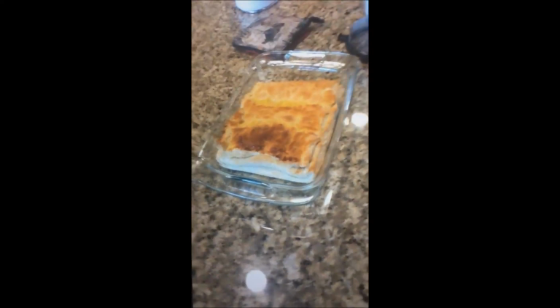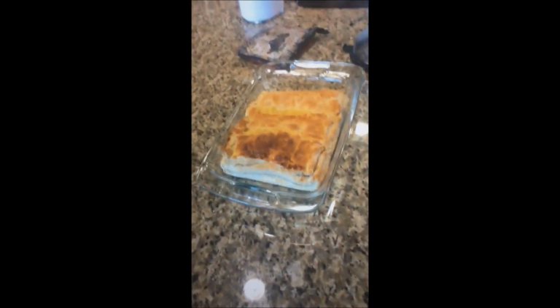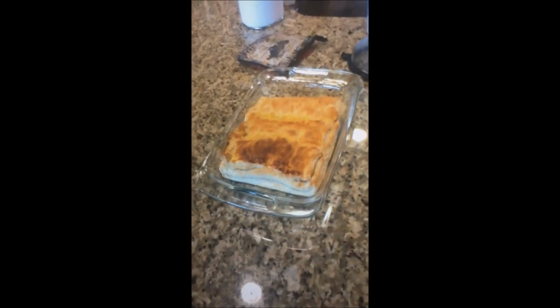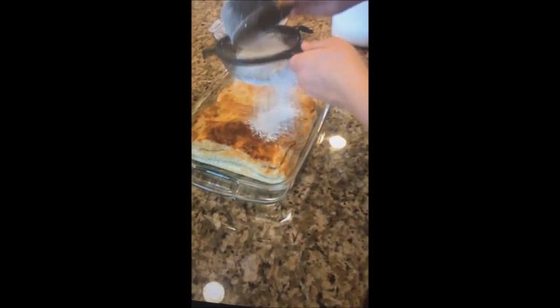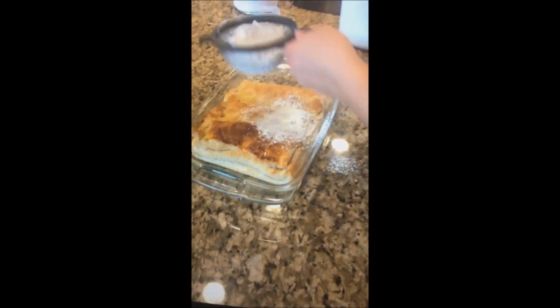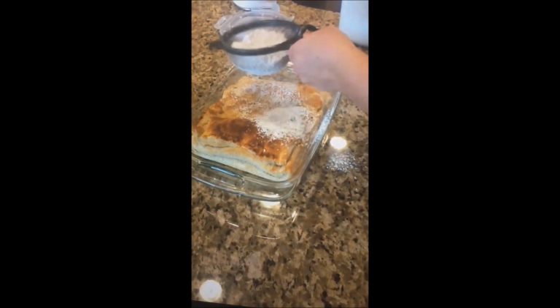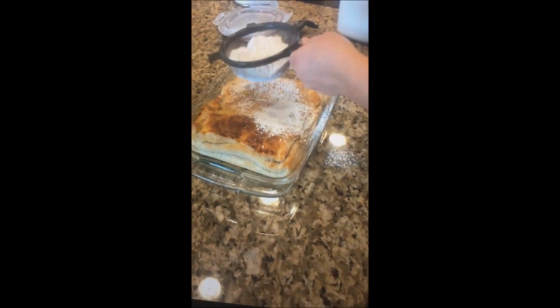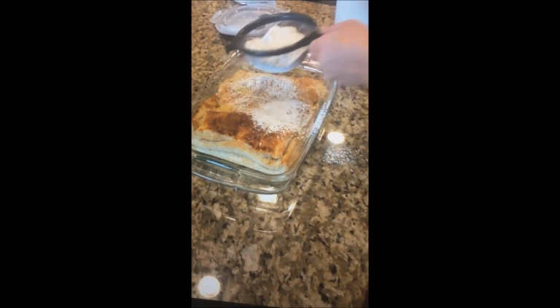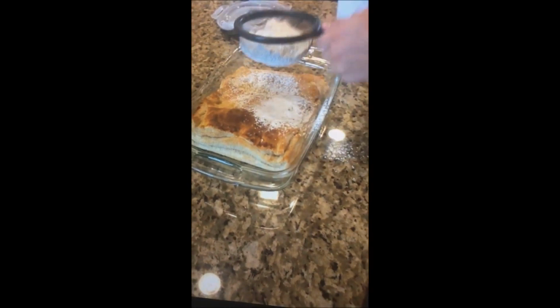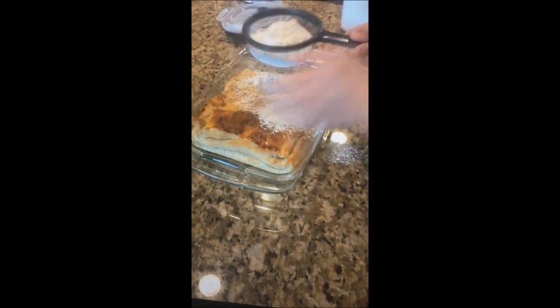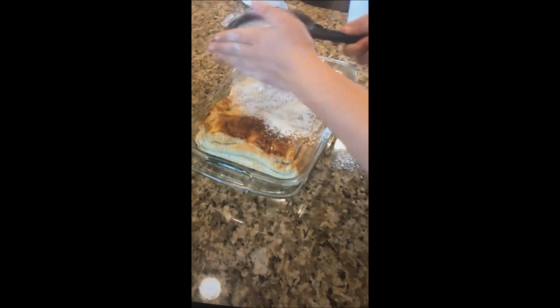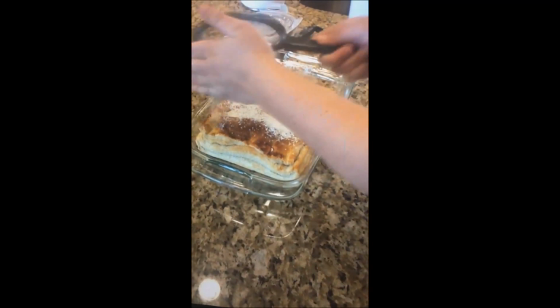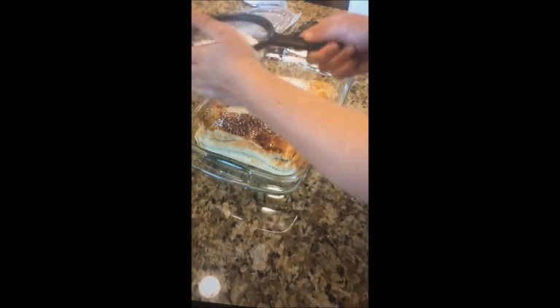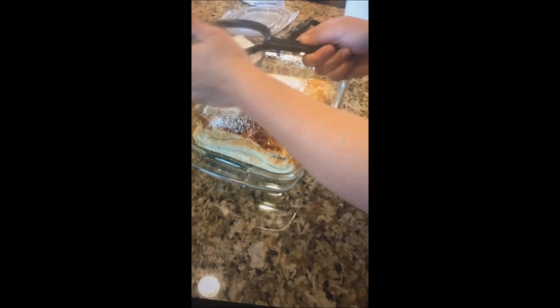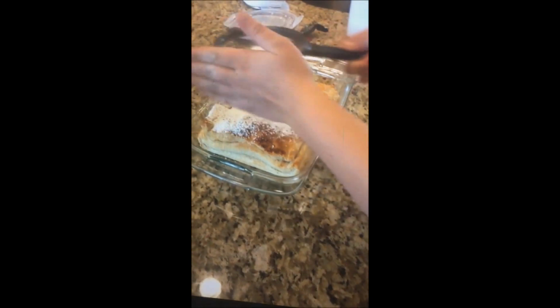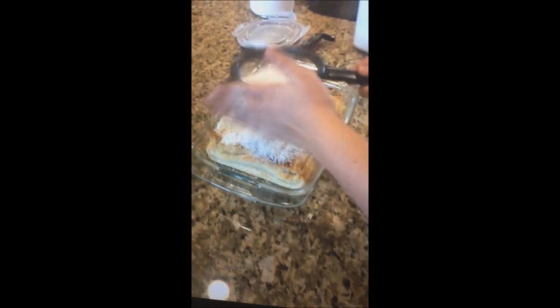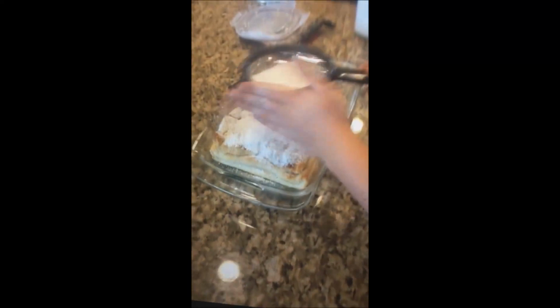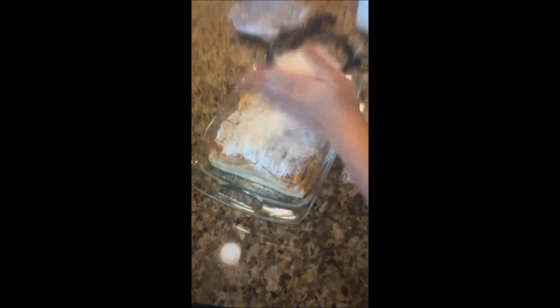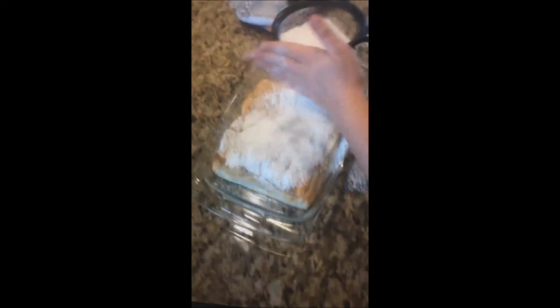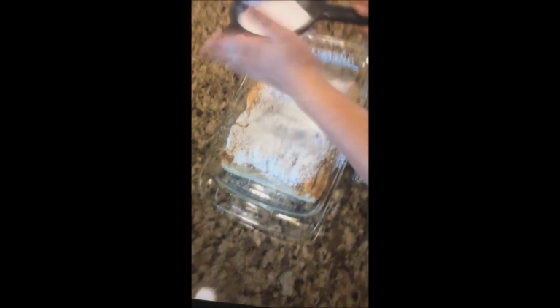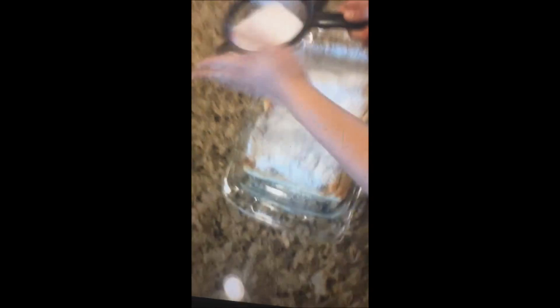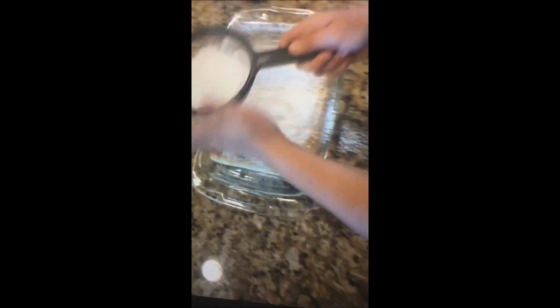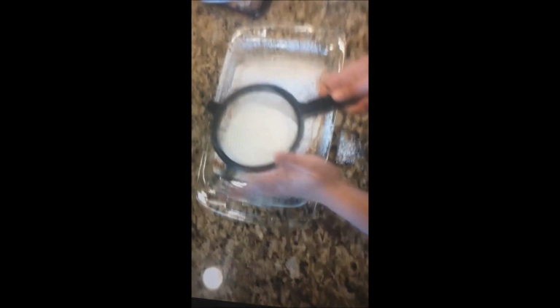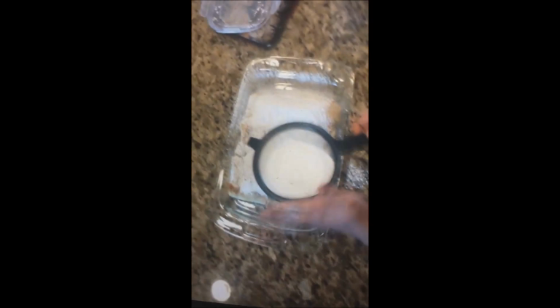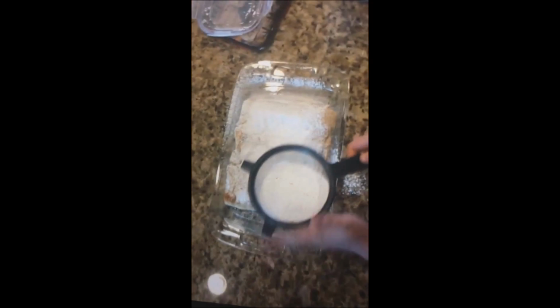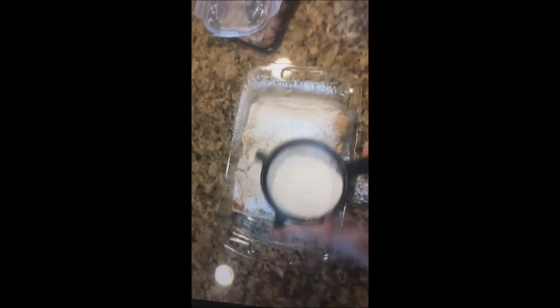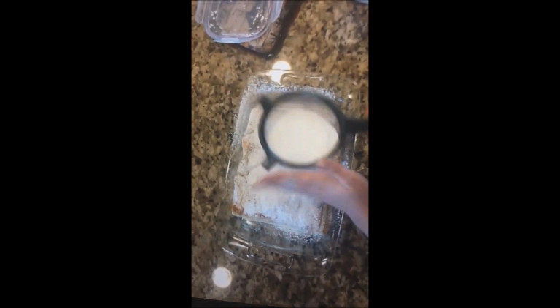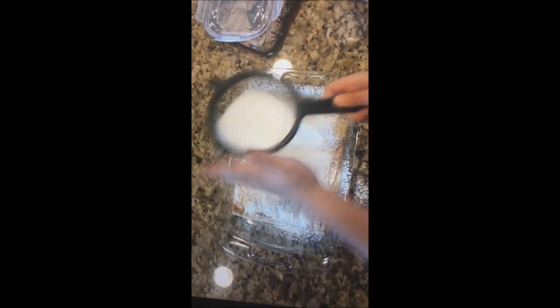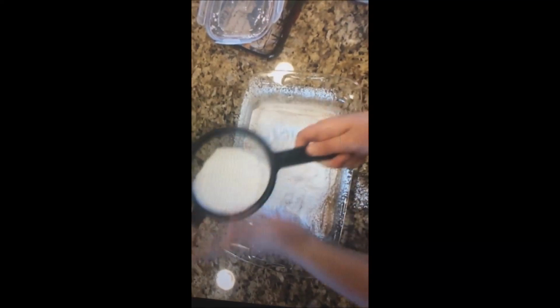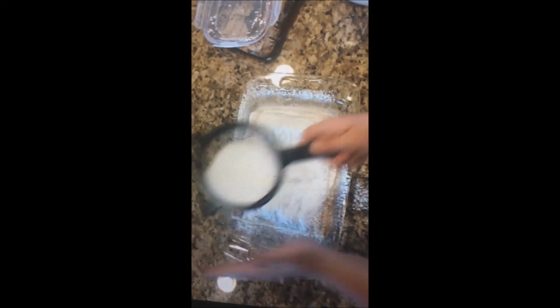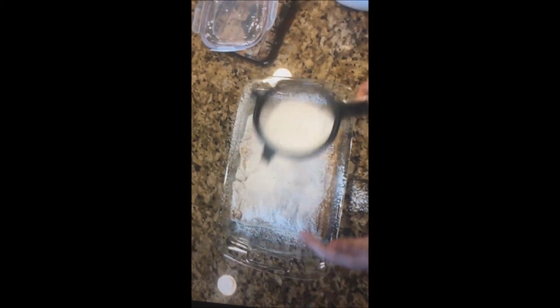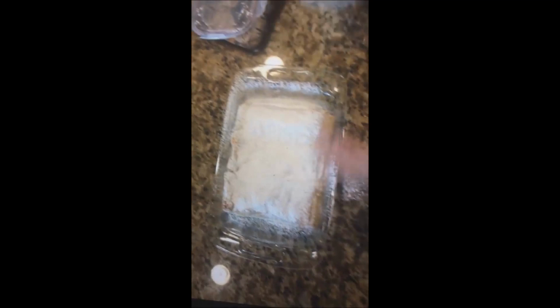Next, take it out and lightly shake some powdered sugar over the top of it, and it will taste pretty amazing.